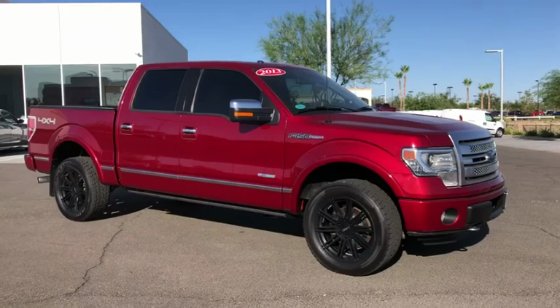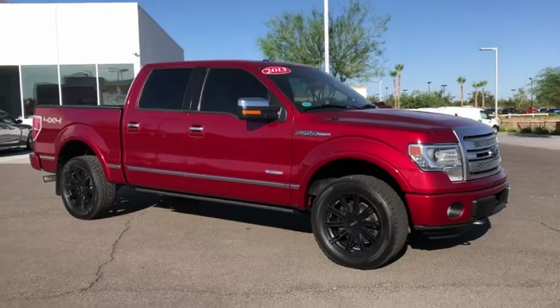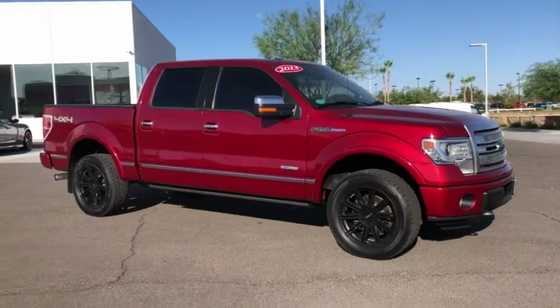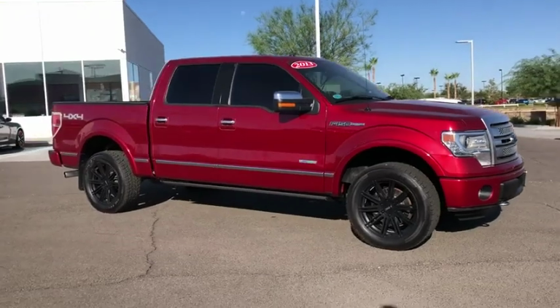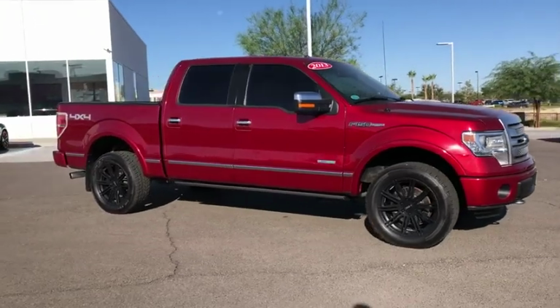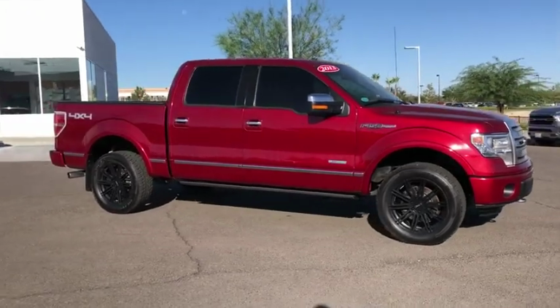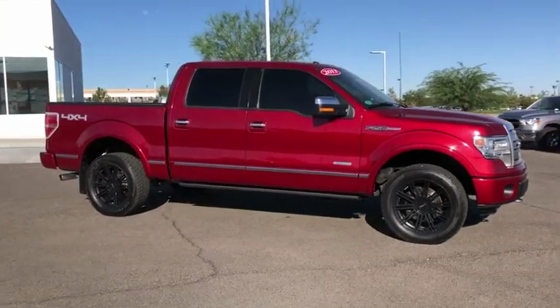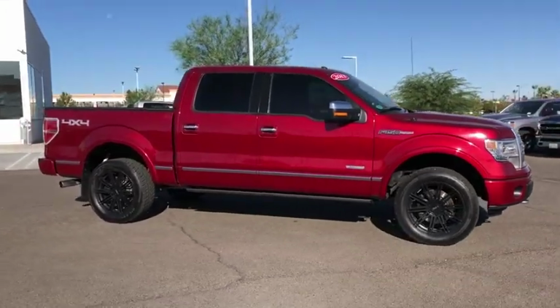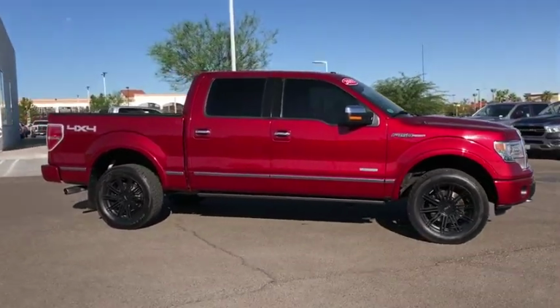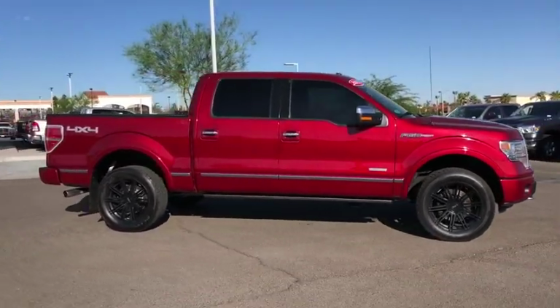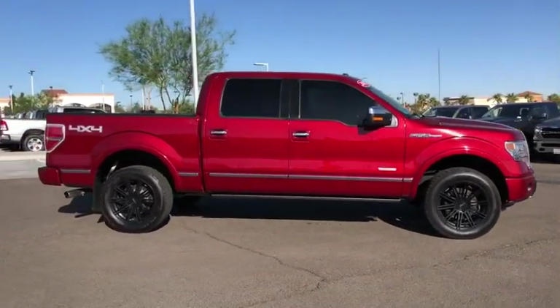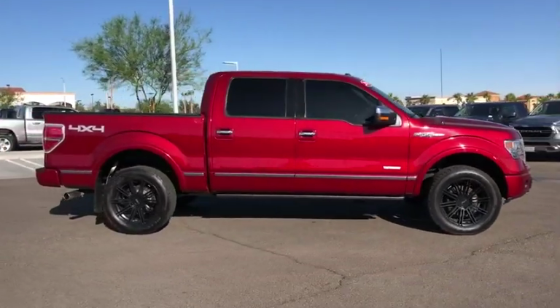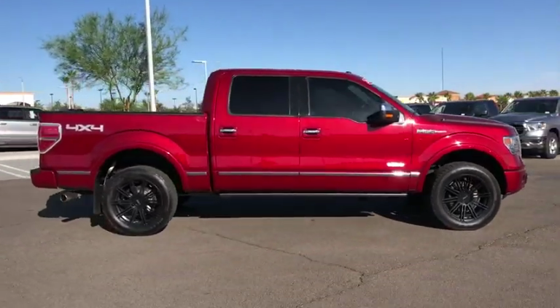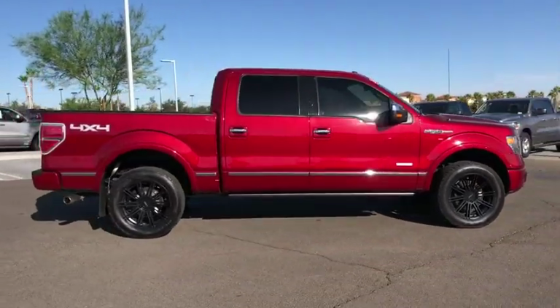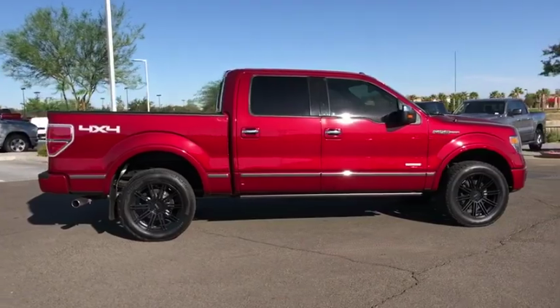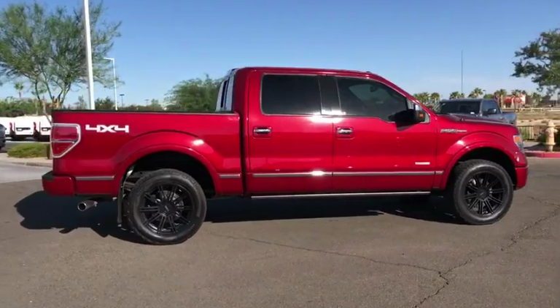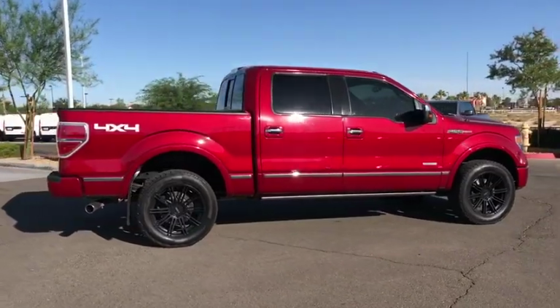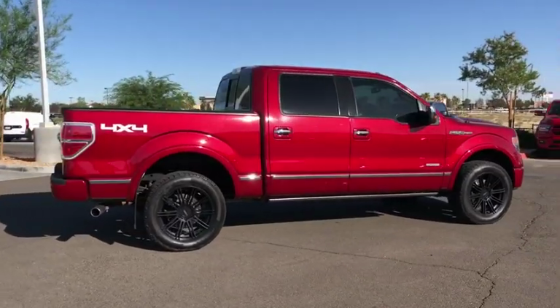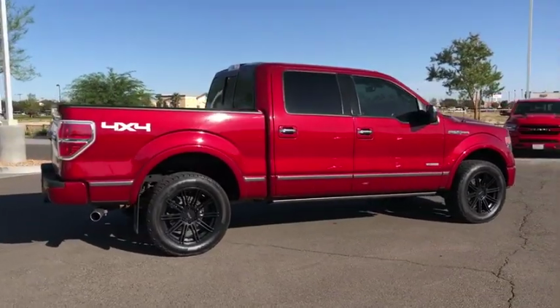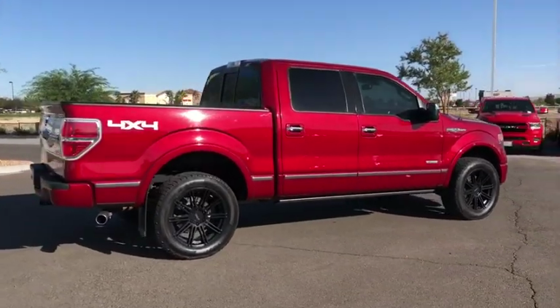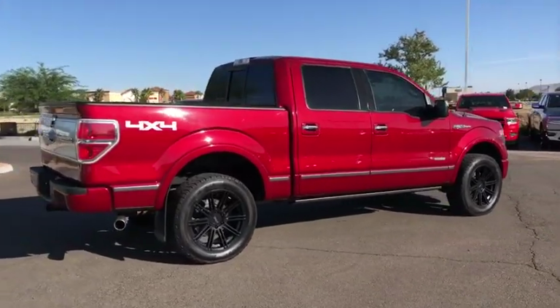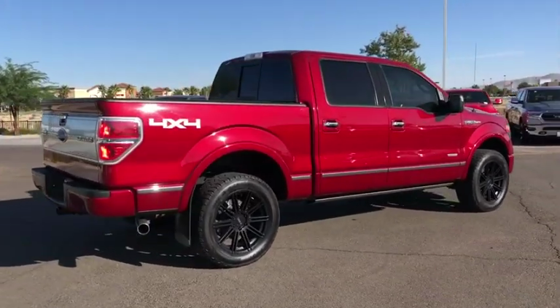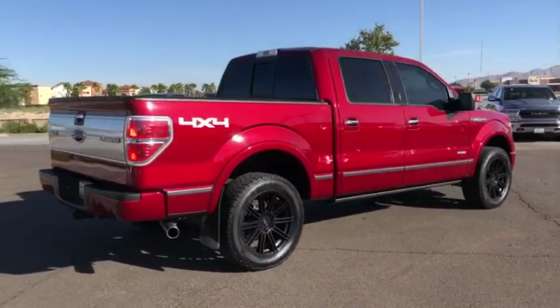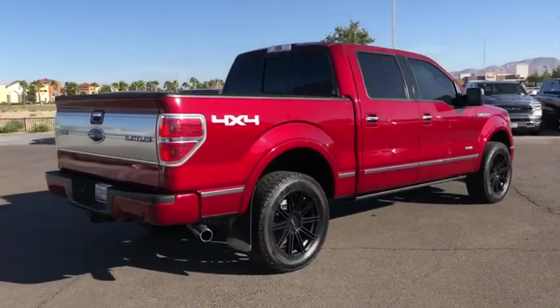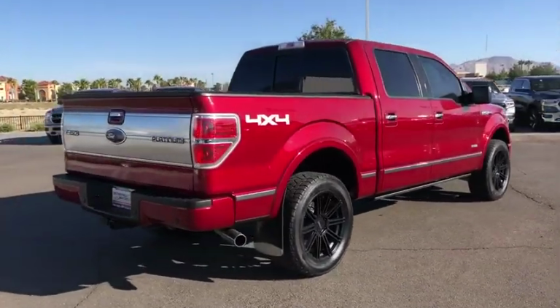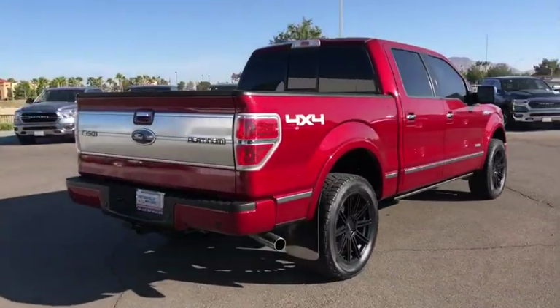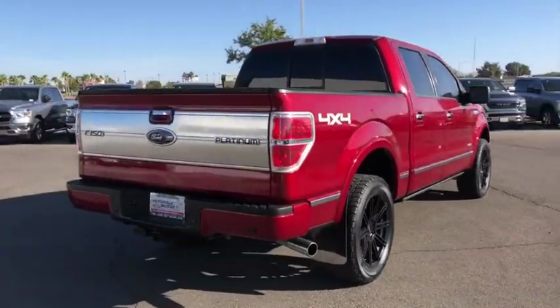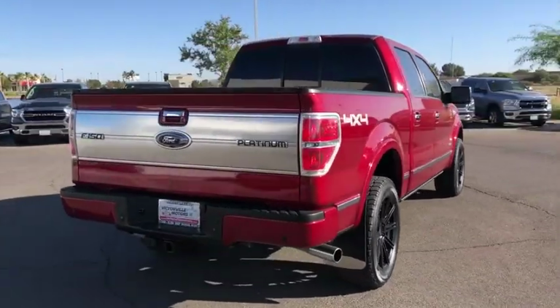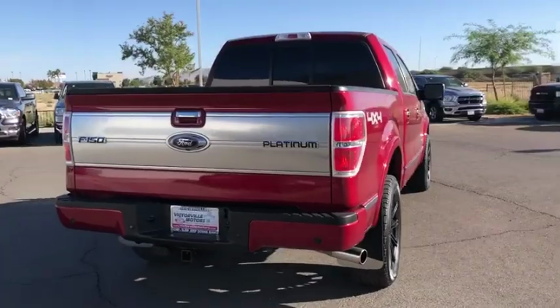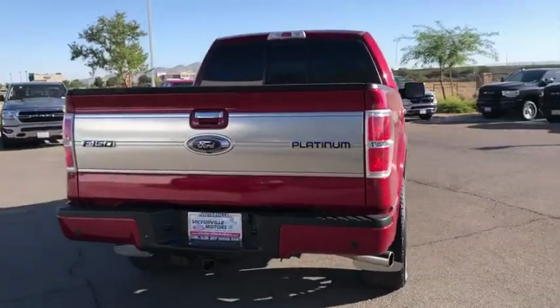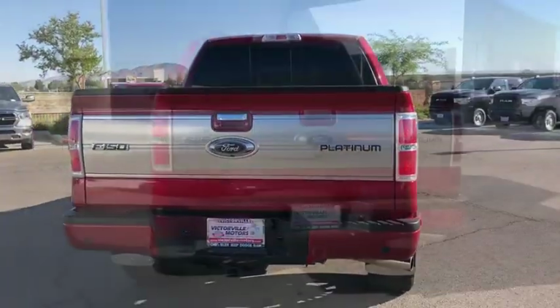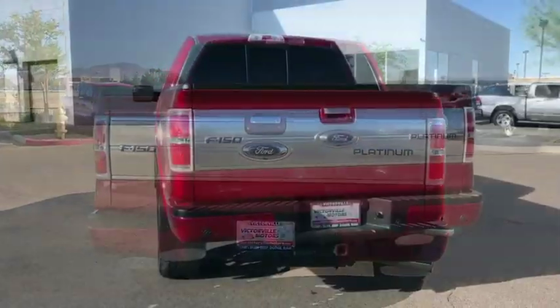Make a great choice today with the 2013 Ford F-150. A Ford F-150 knows how to handle any situation. It's built to follow orders. No whining.